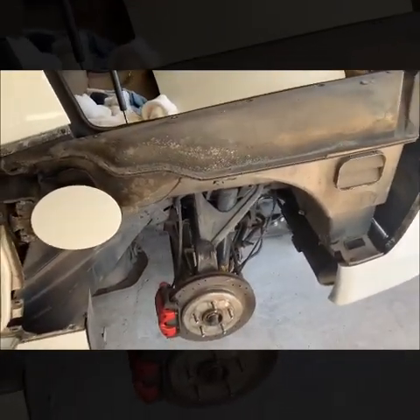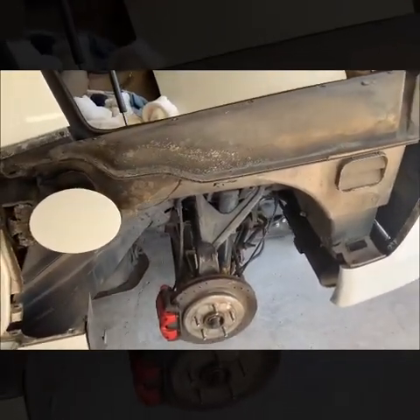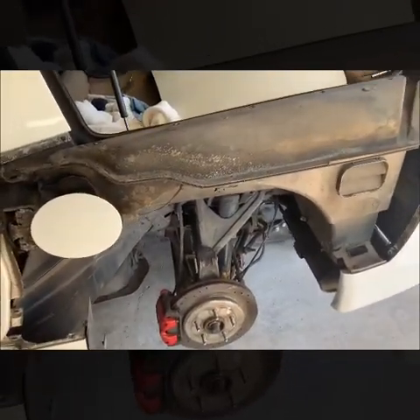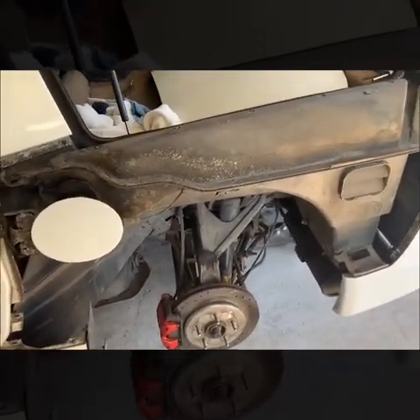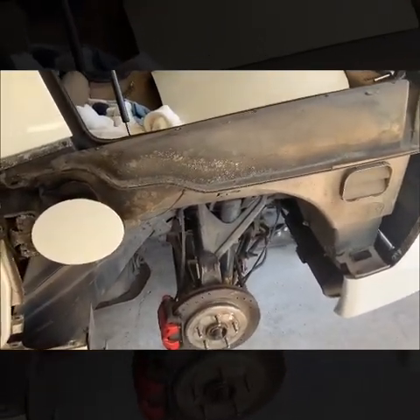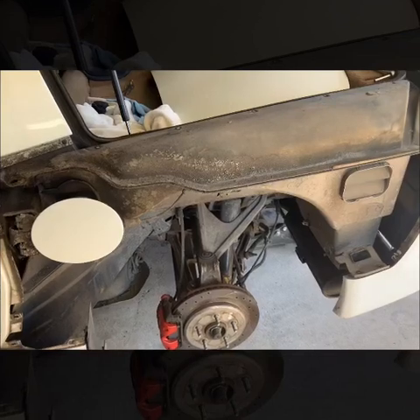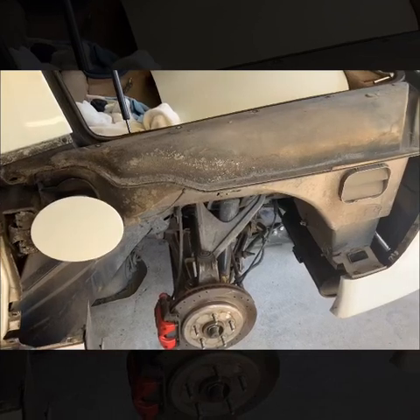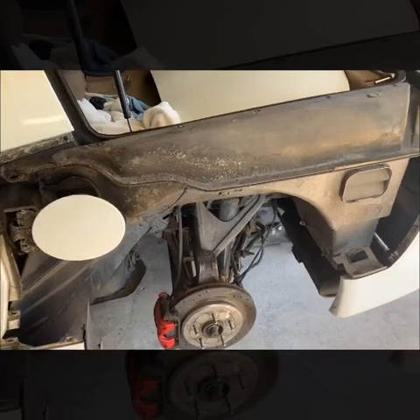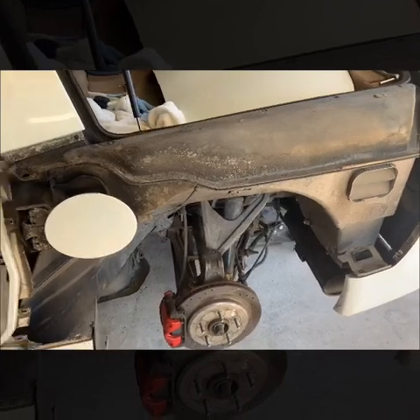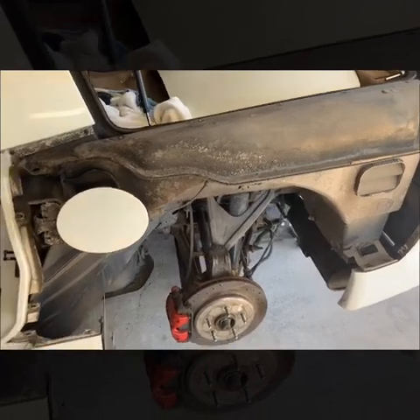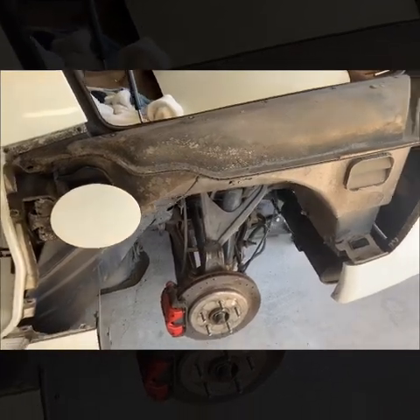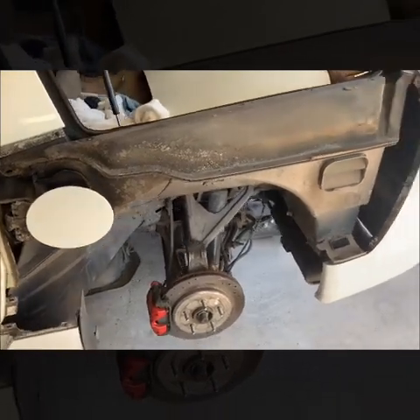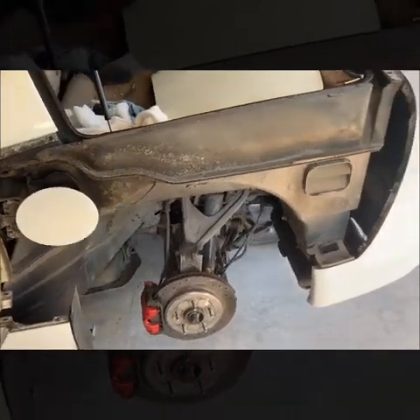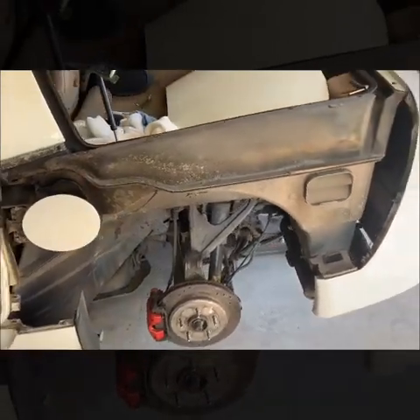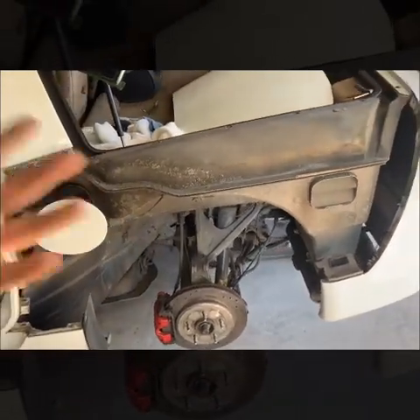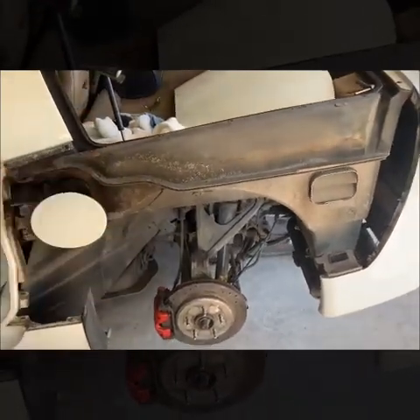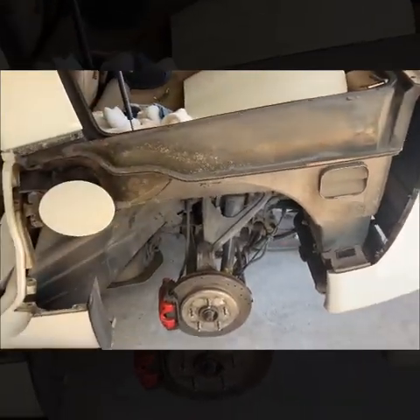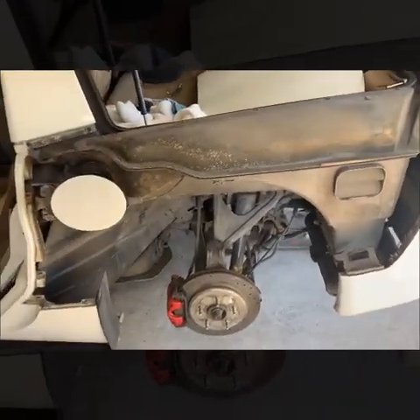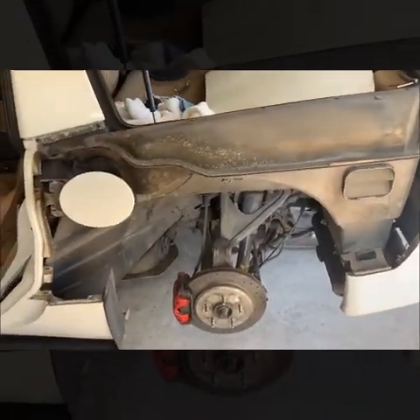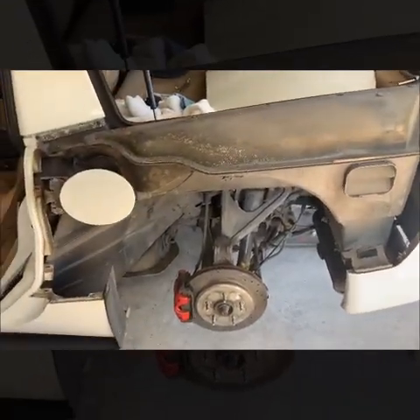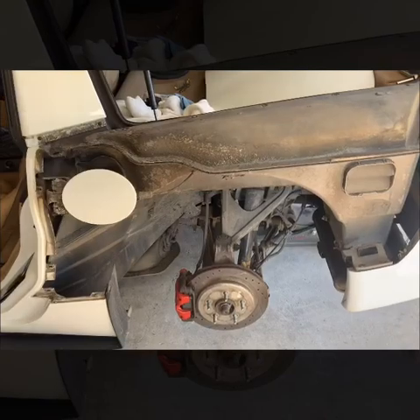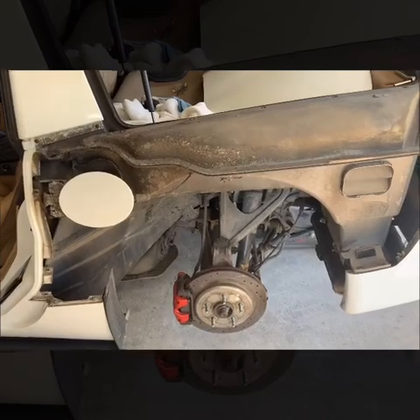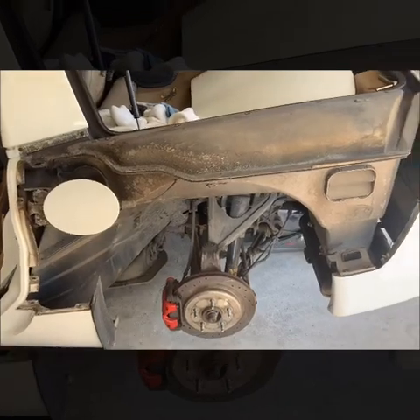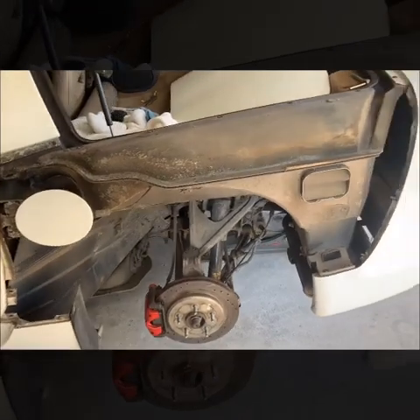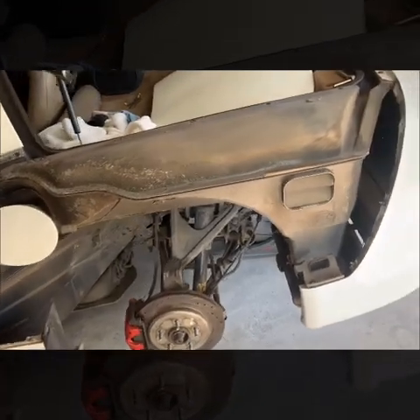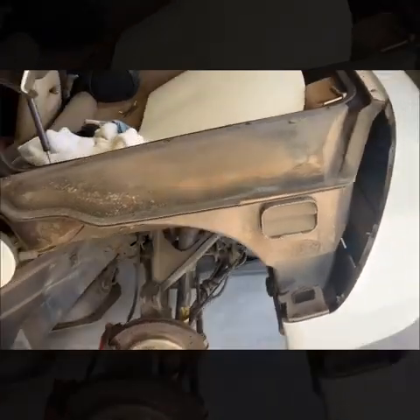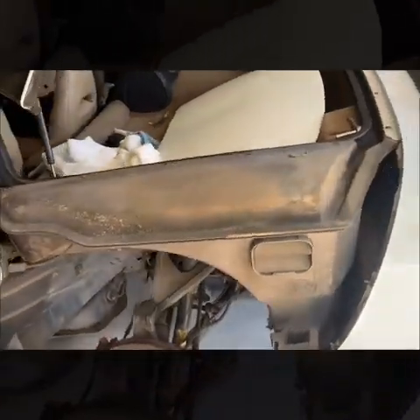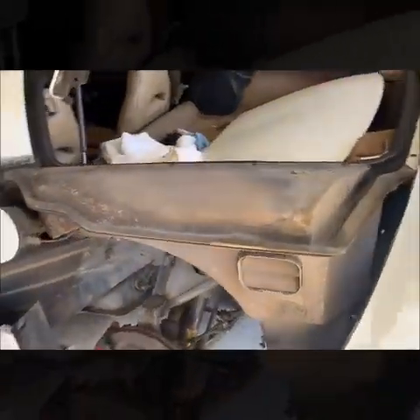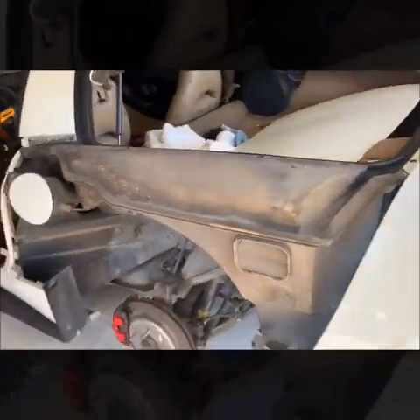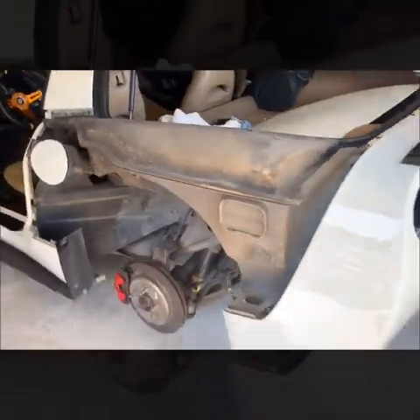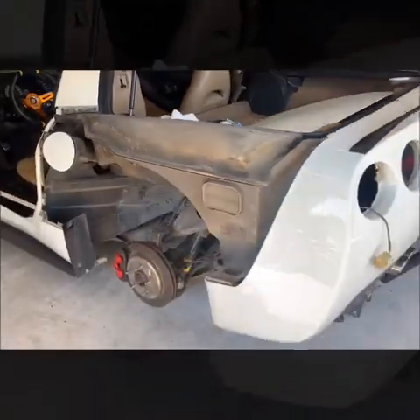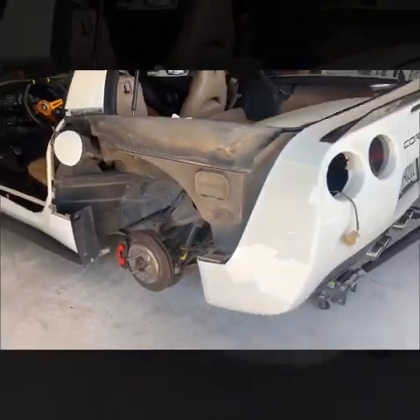Hopefully sometime this weekend I should be getting the fenders in, and then the installation video will be coming up. Thanks for tuning in and we'll catch you next time.